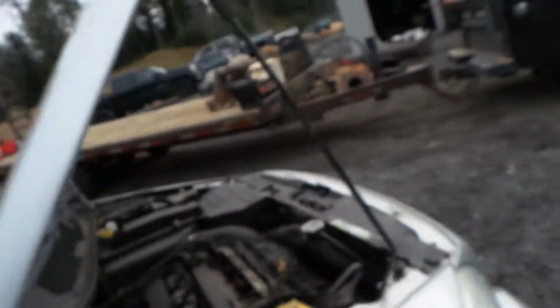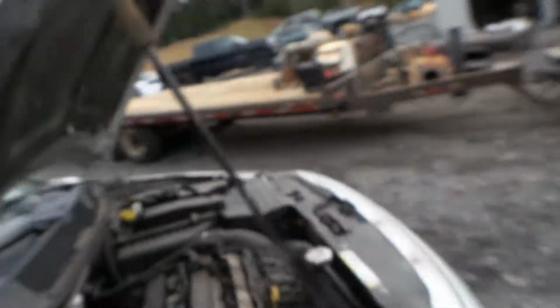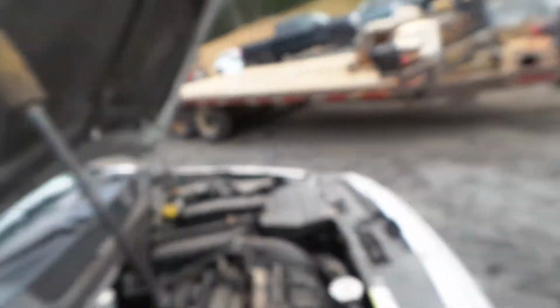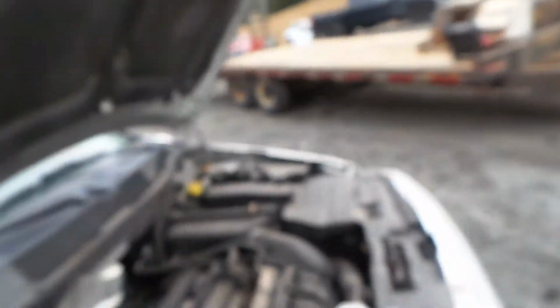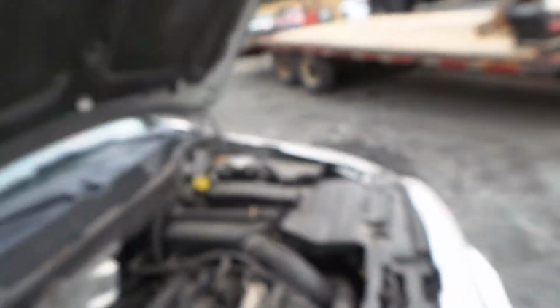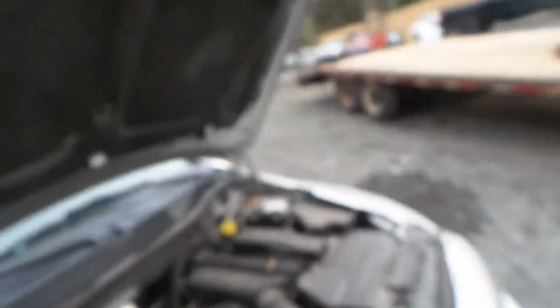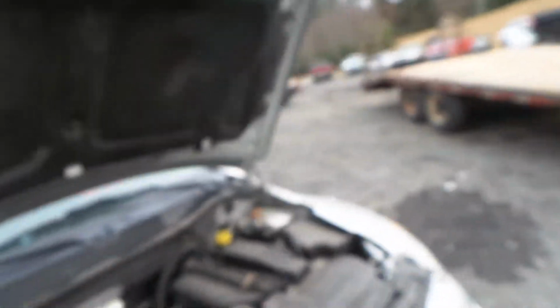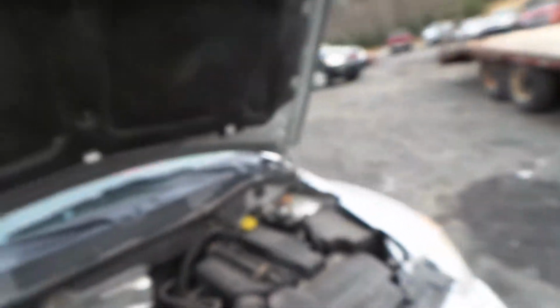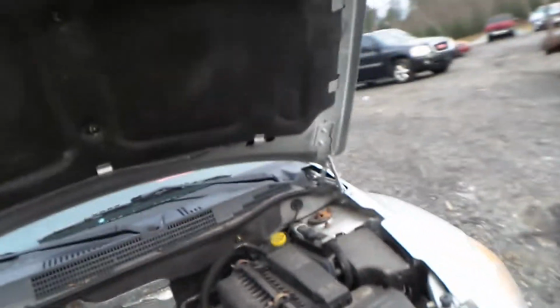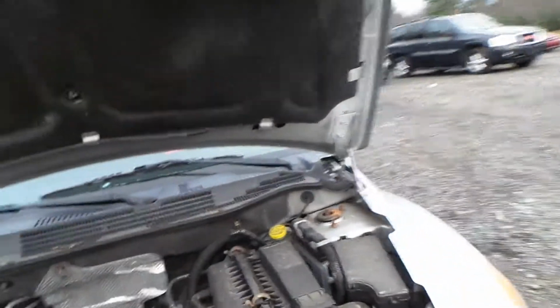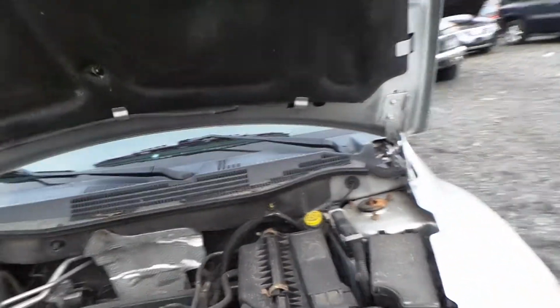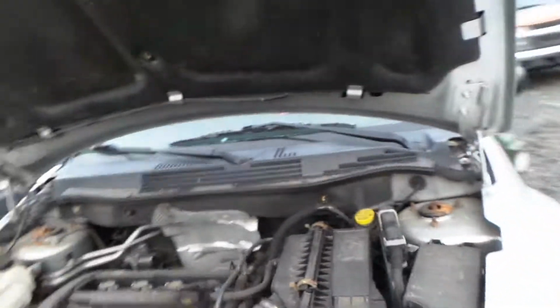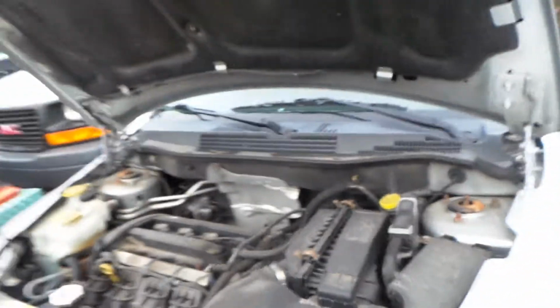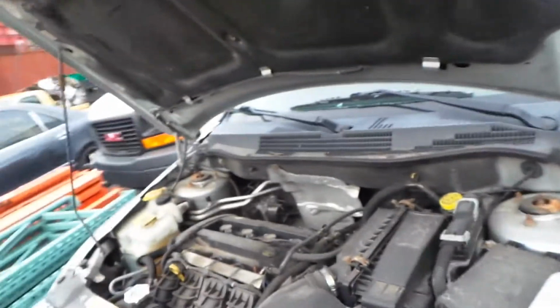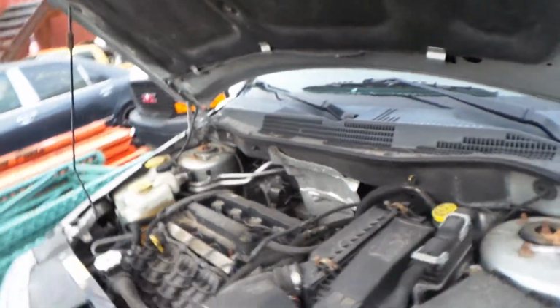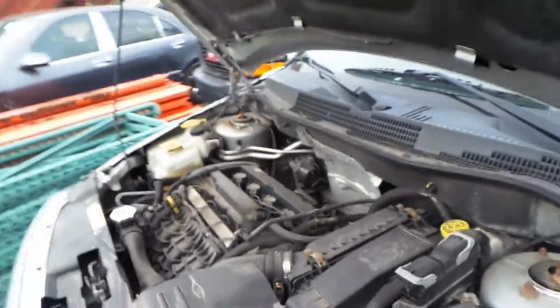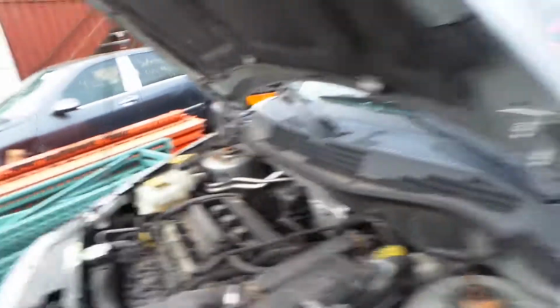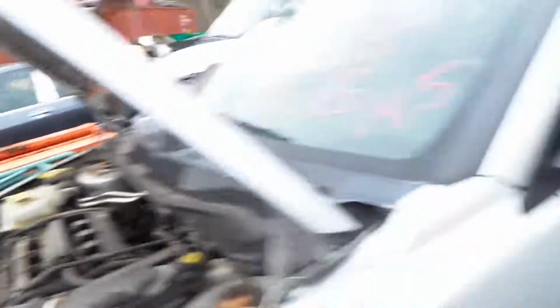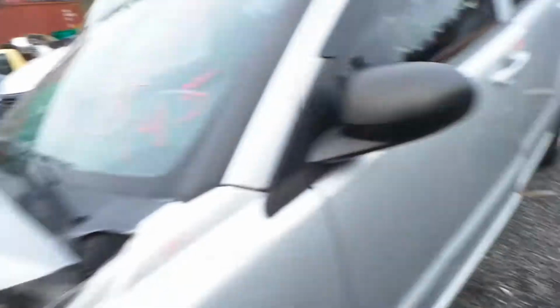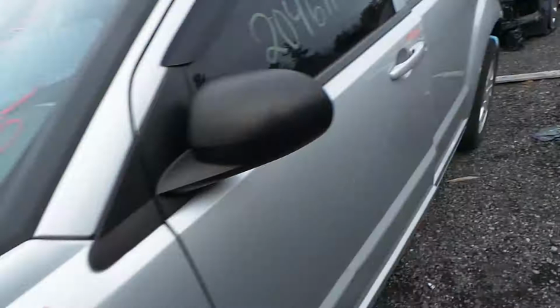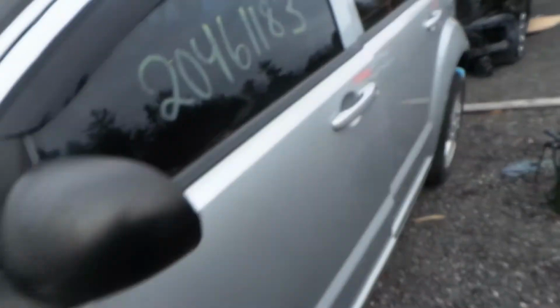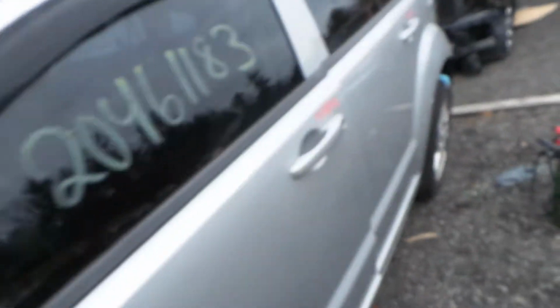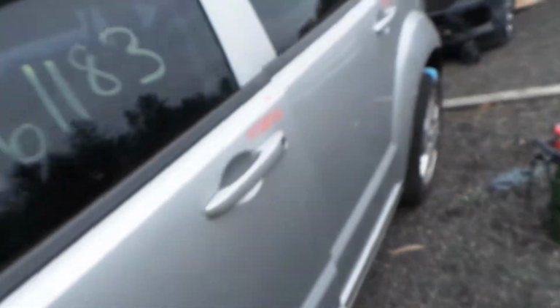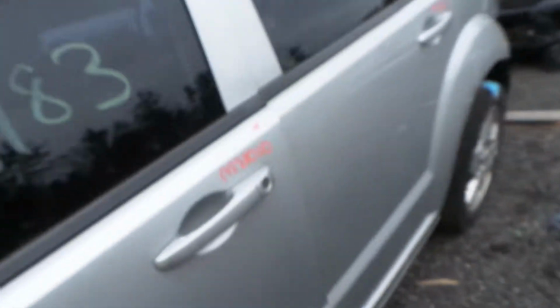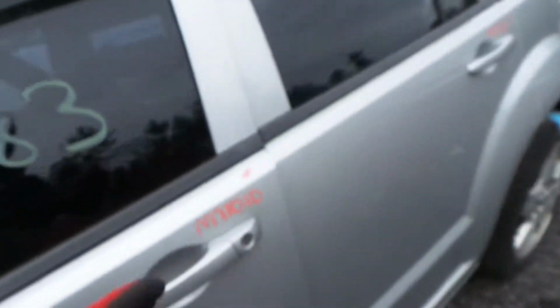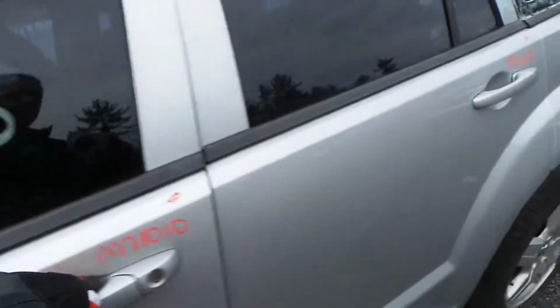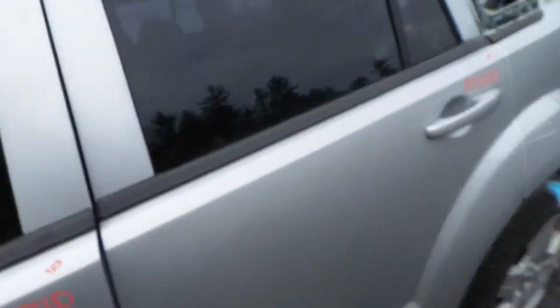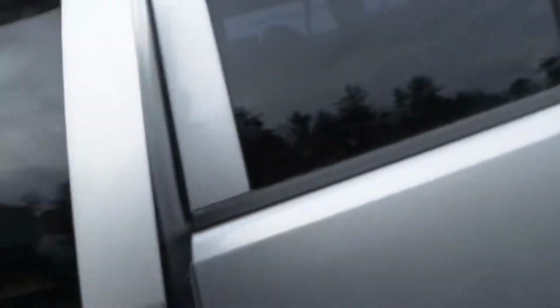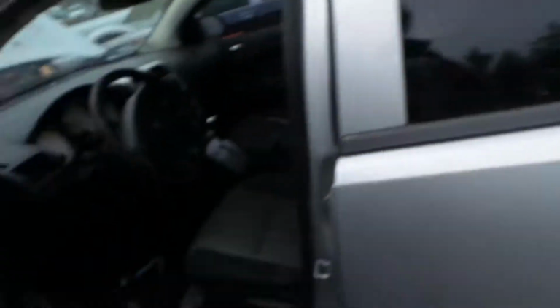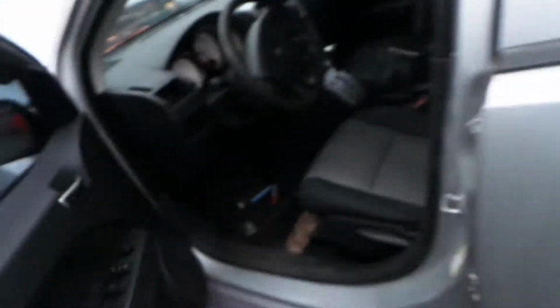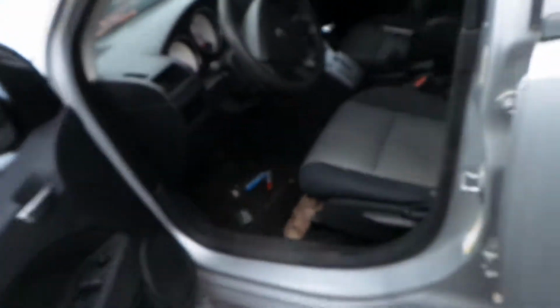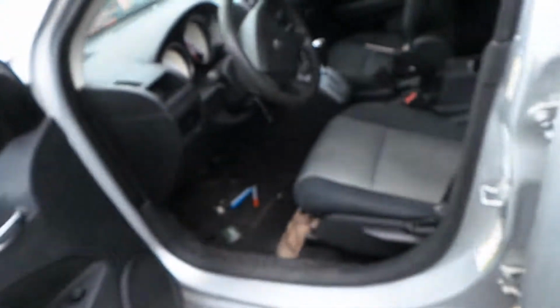This engine does run great. It has a low mileage of only 92,000. This is a front-wheel drive and an automatic.